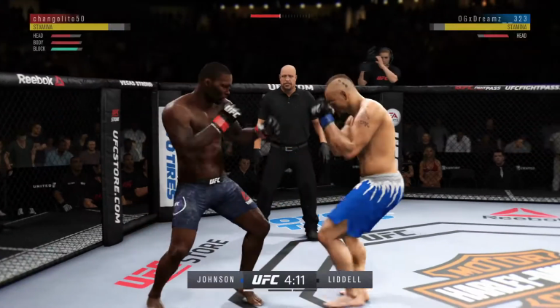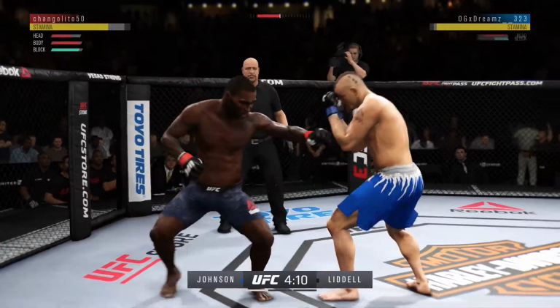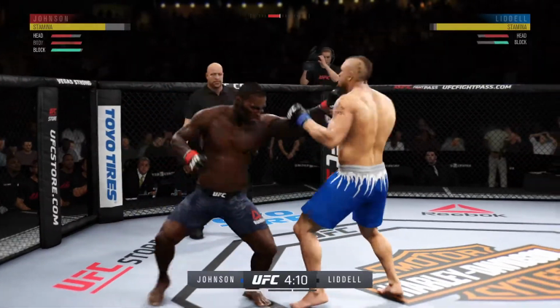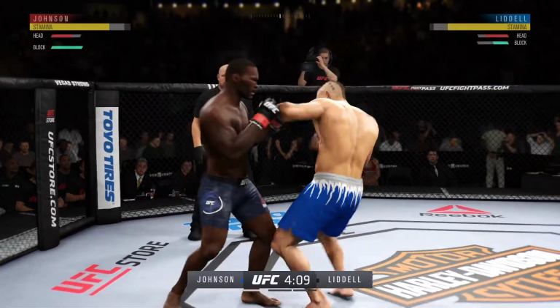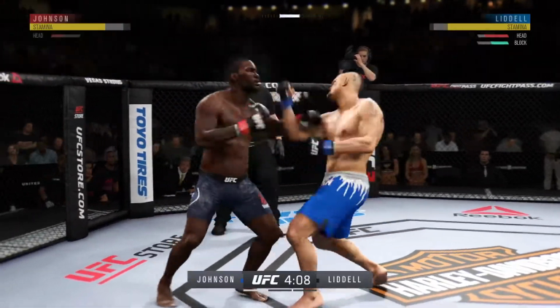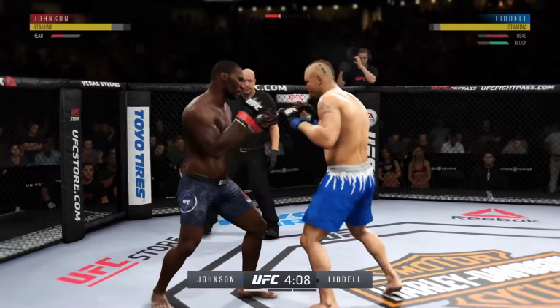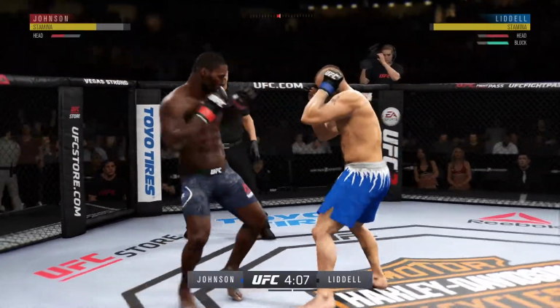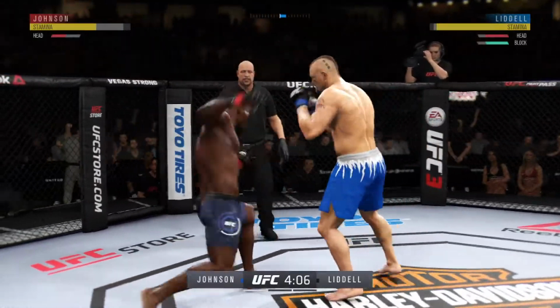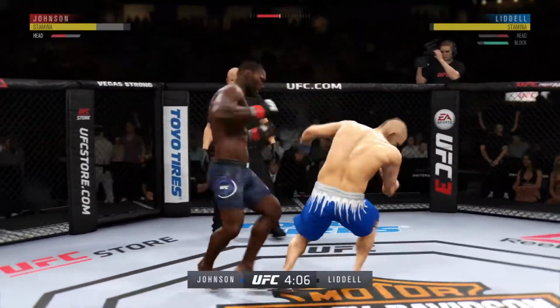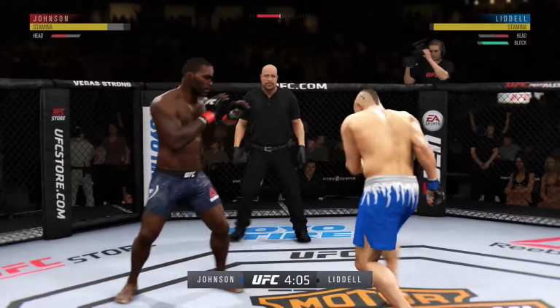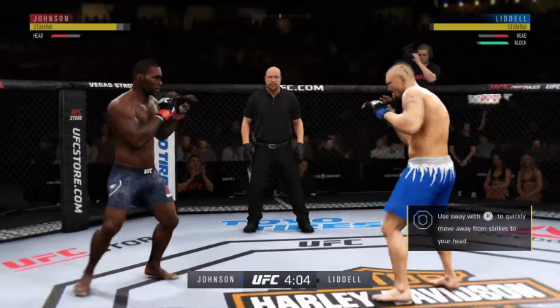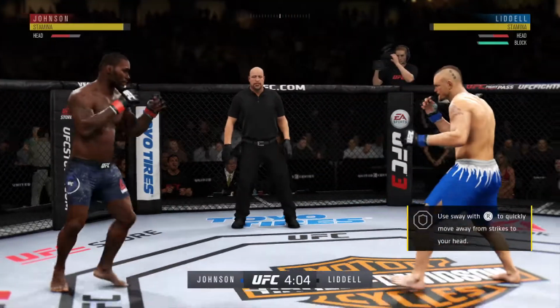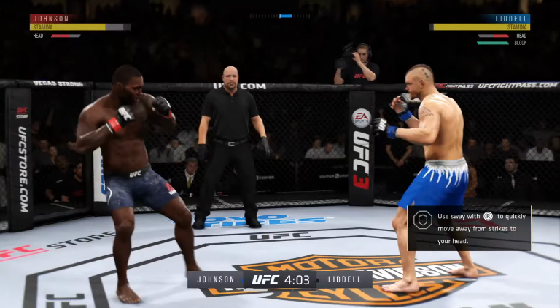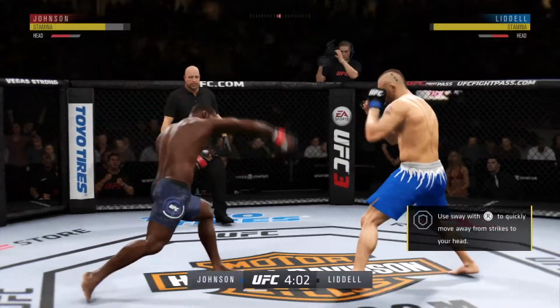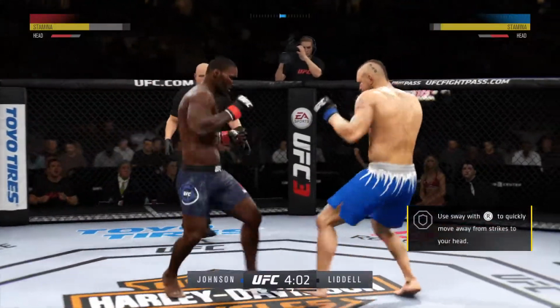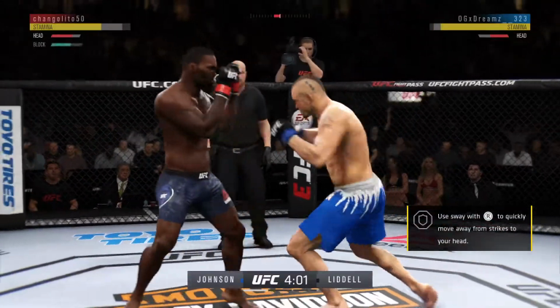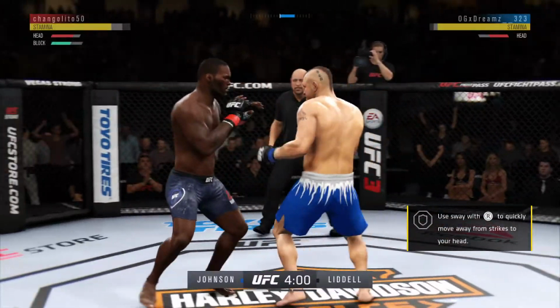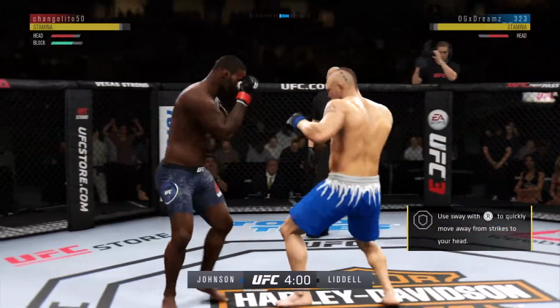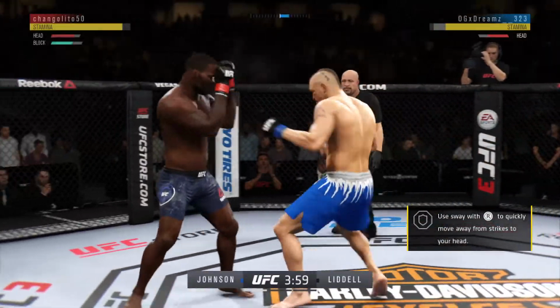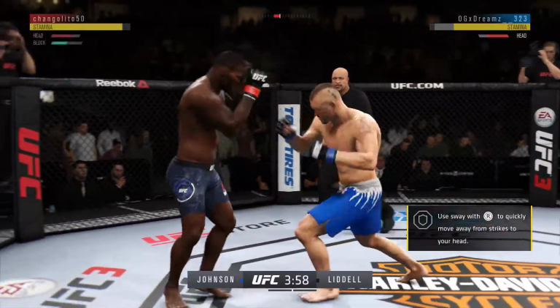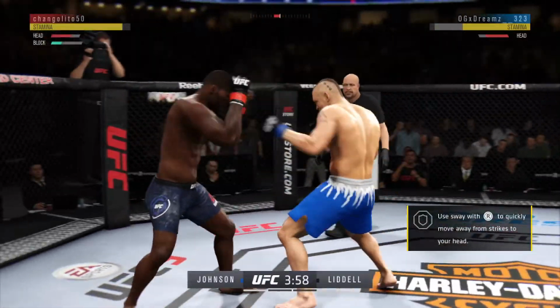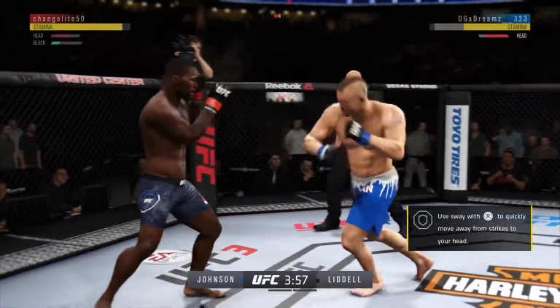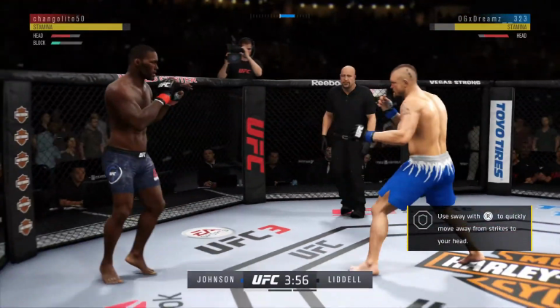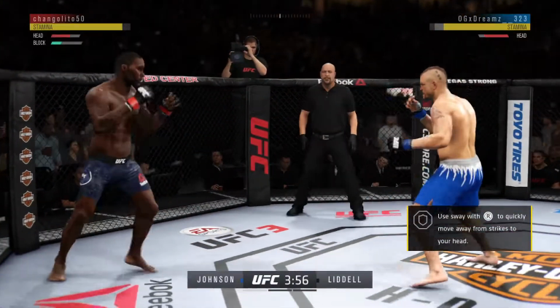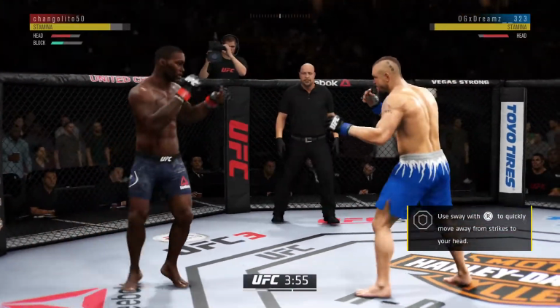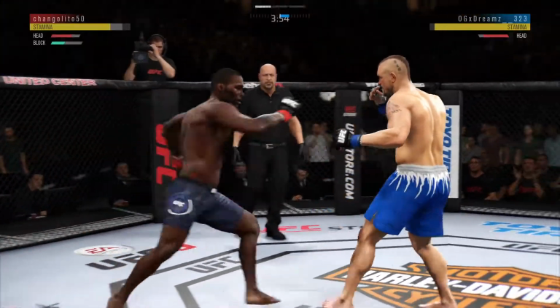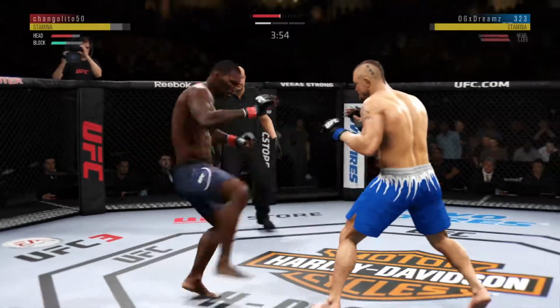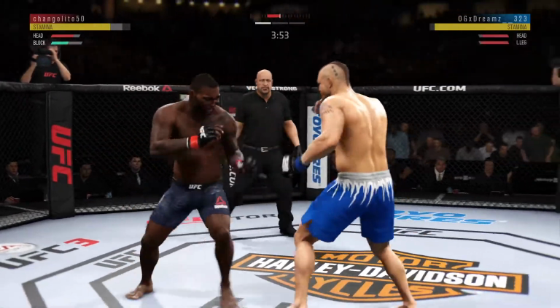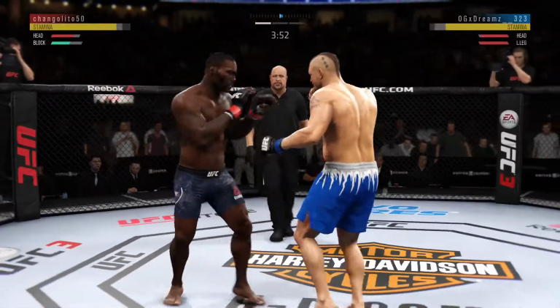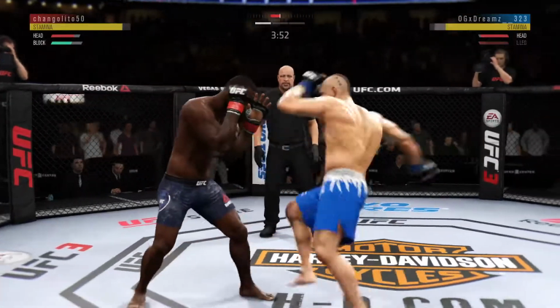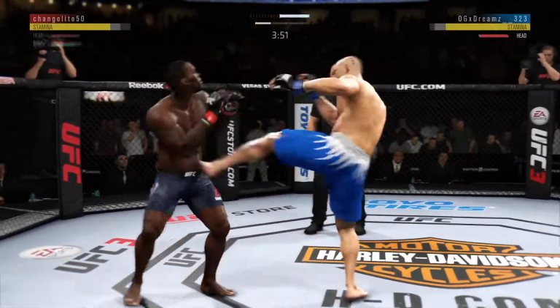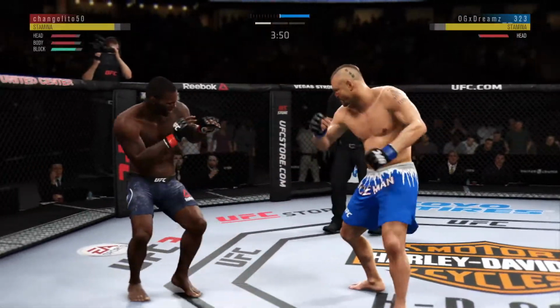He's landing some good shots here. What a fight we got going on here. Big right hook coming, it's blocked. What a leg kick.